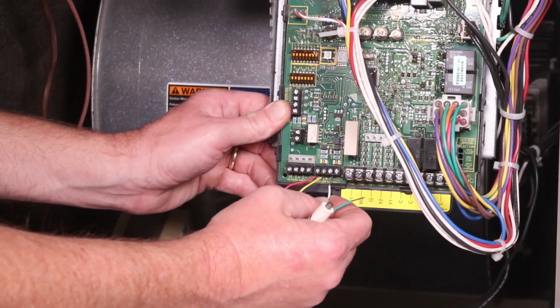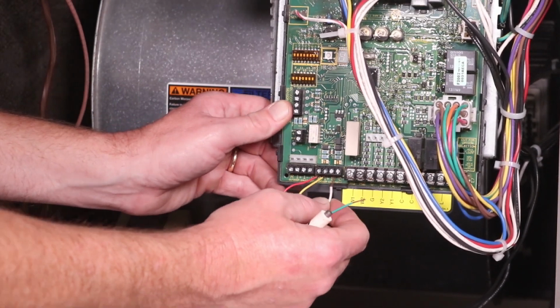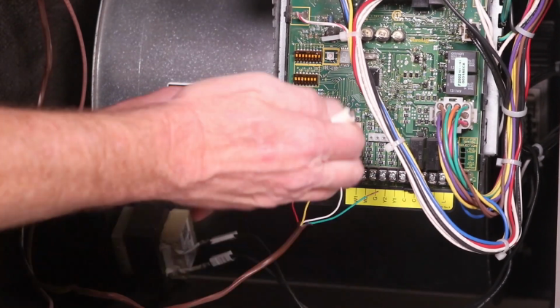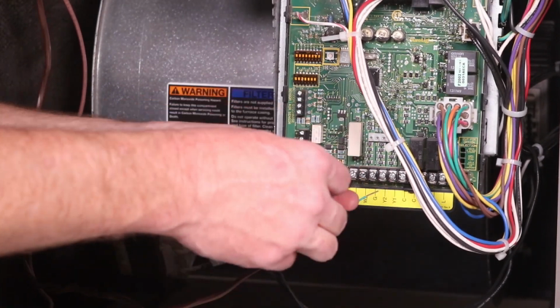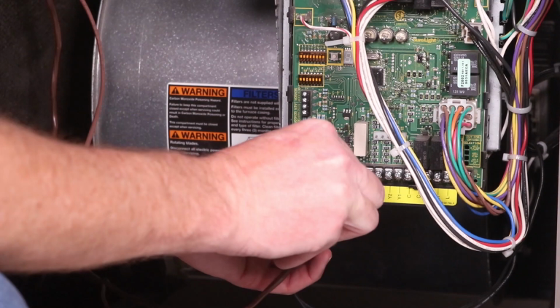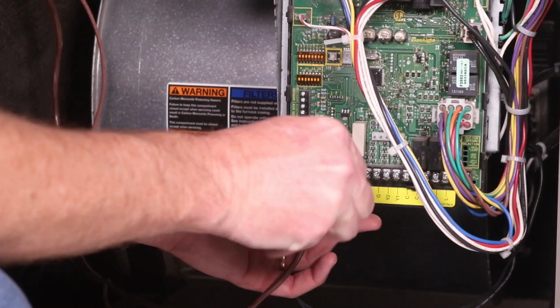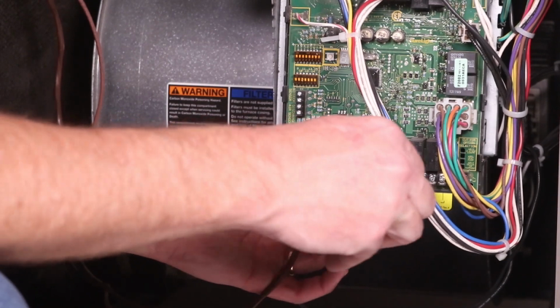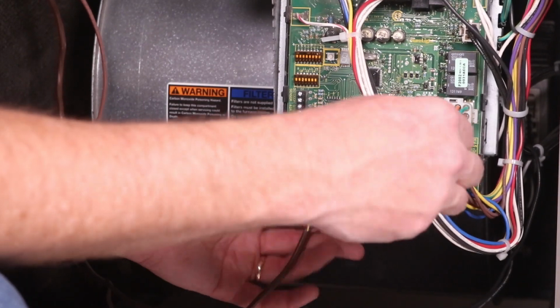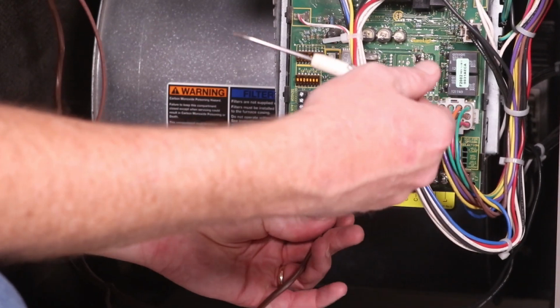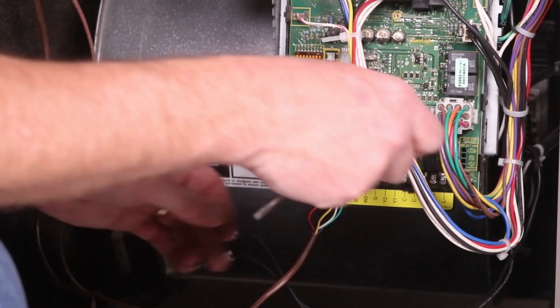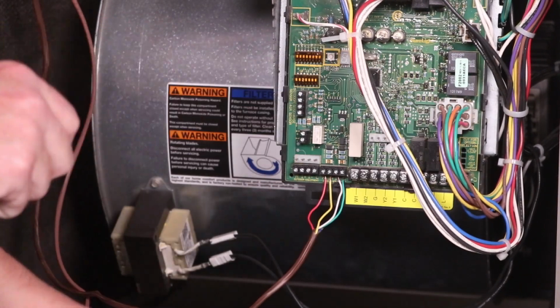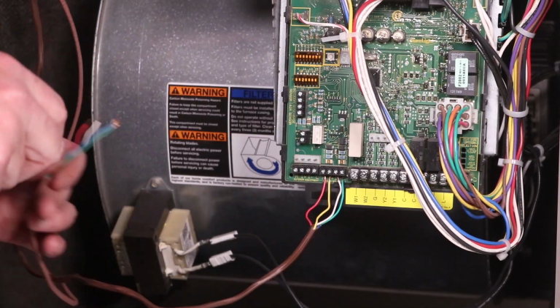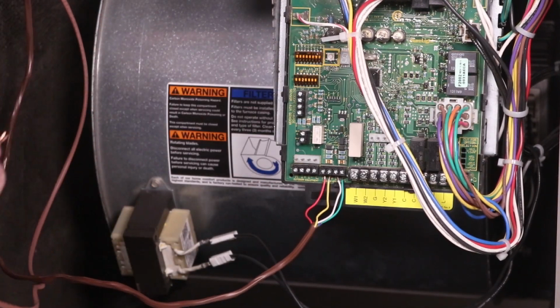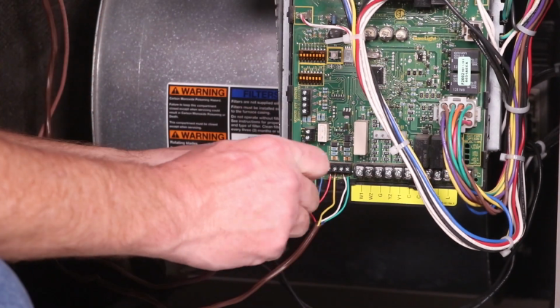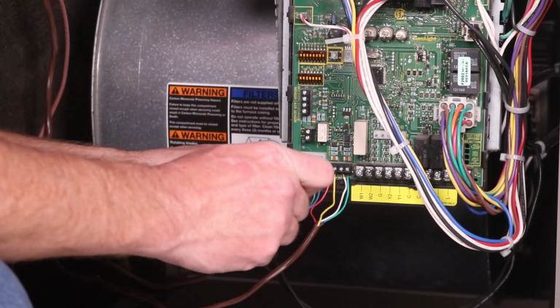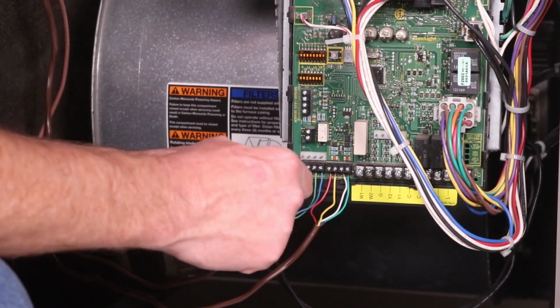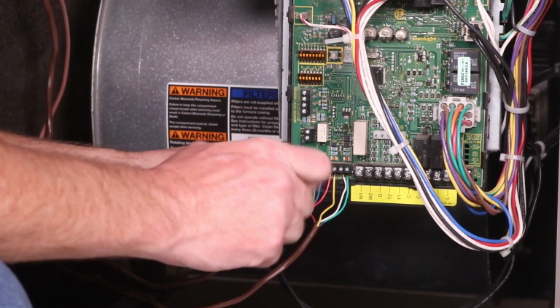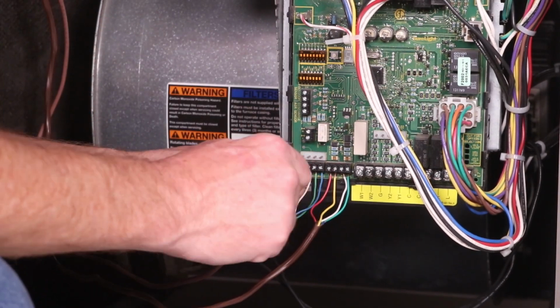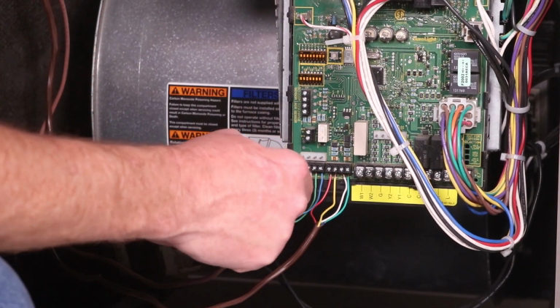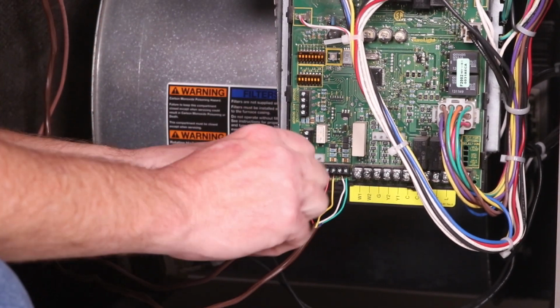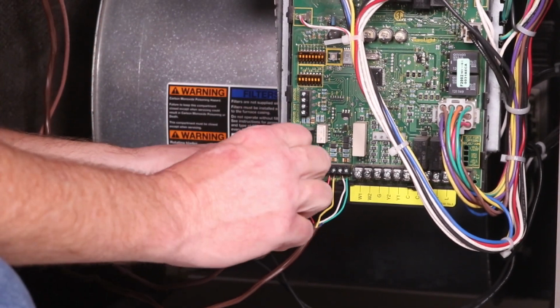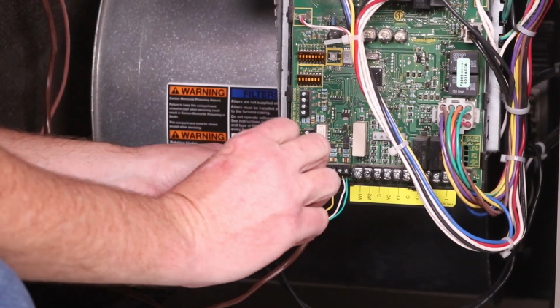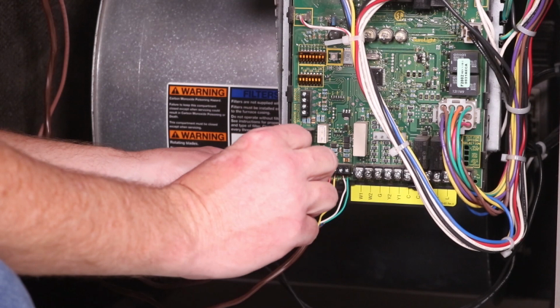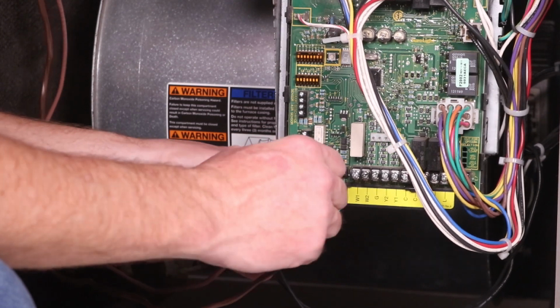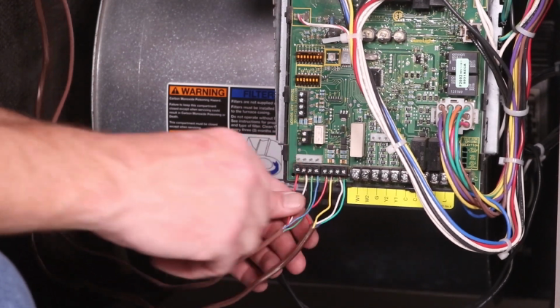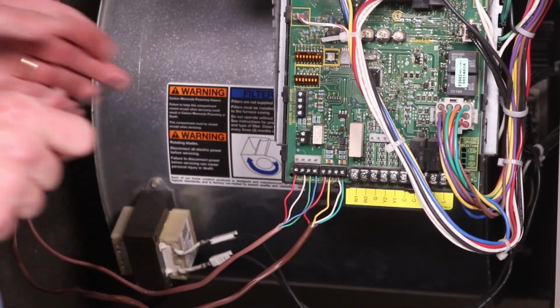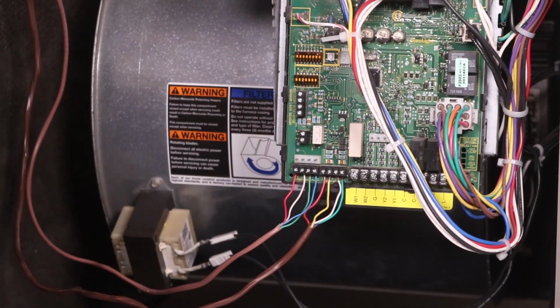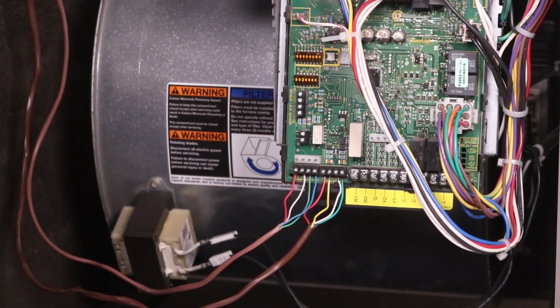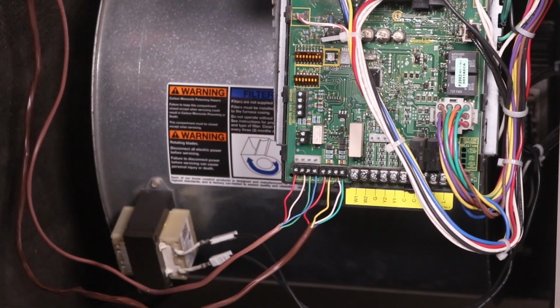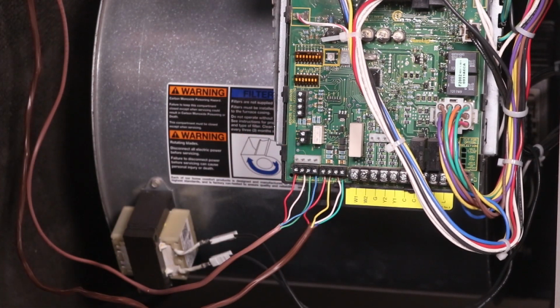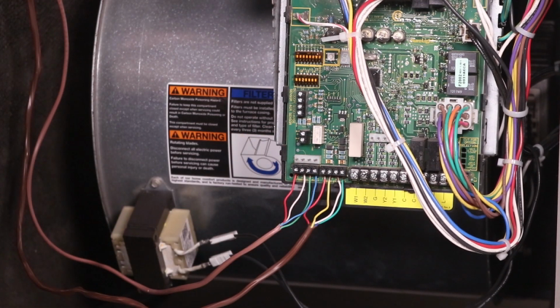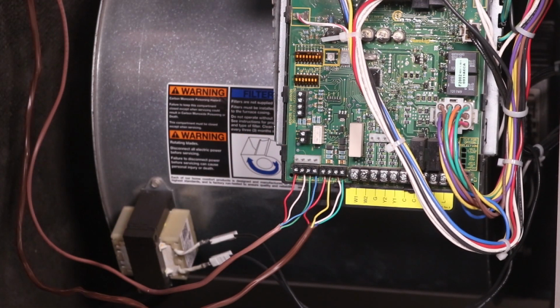Then connect the wires to the outdoor unit's indoor terminal block, again using the color code for R, I positive, I negative, and C.